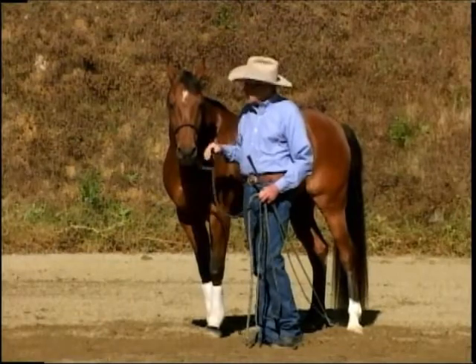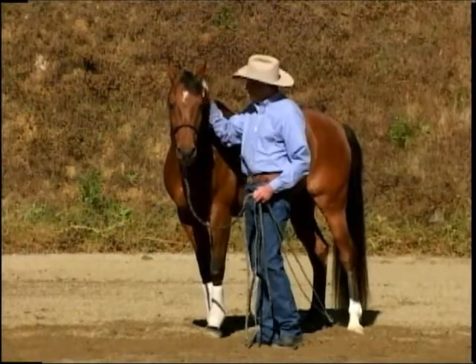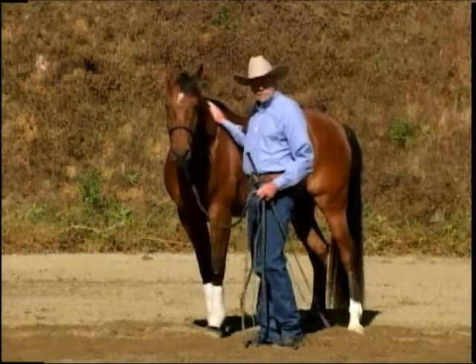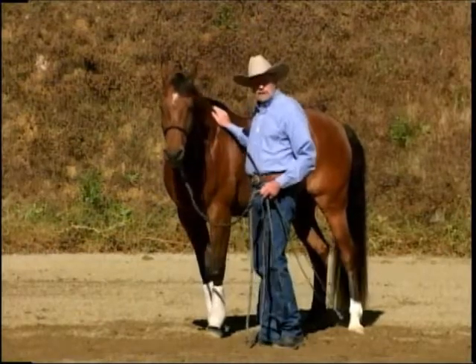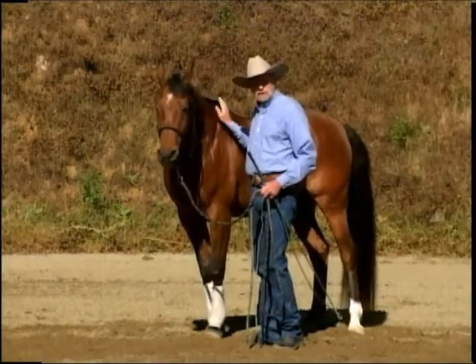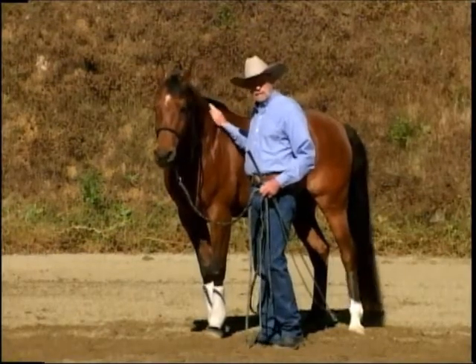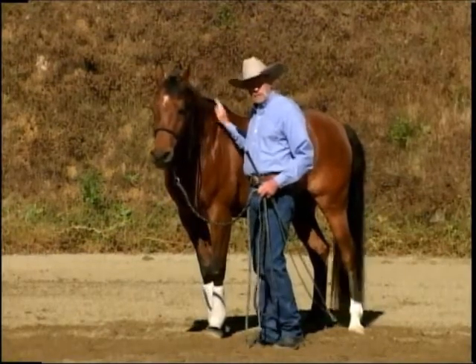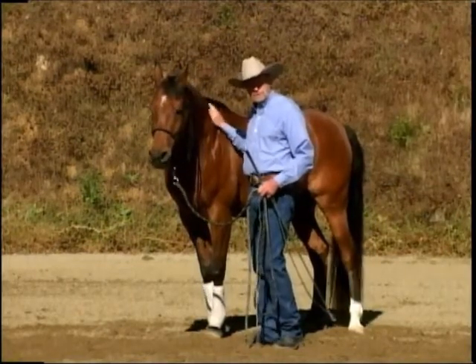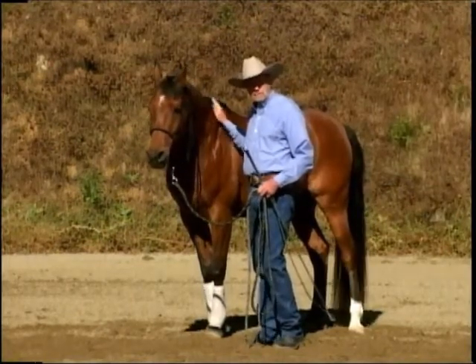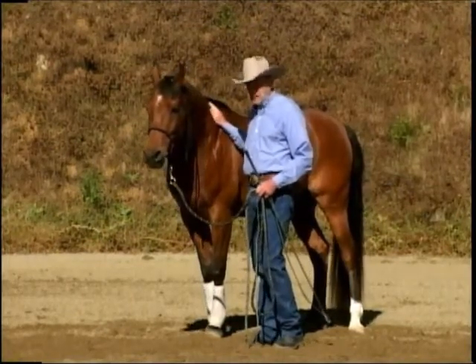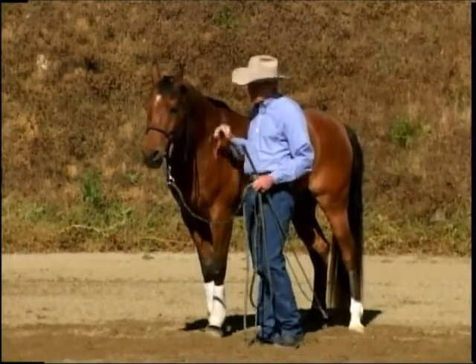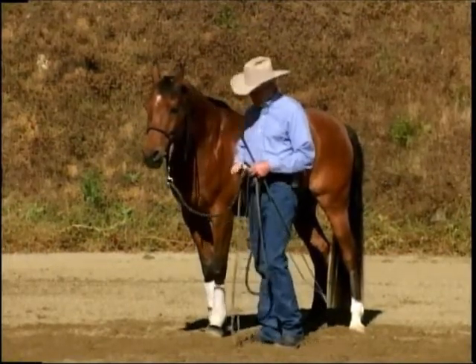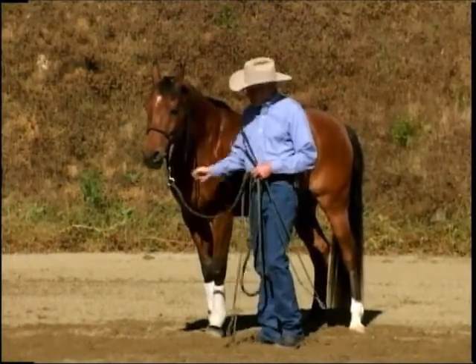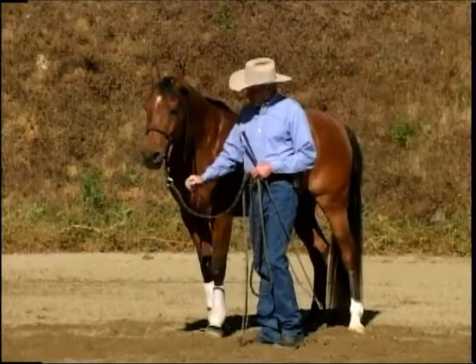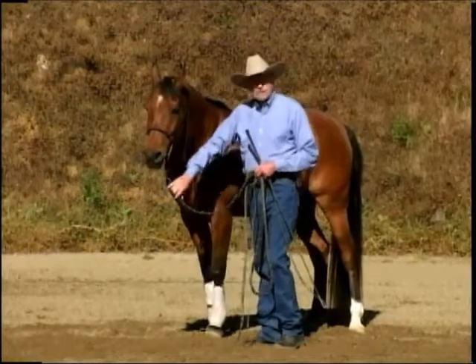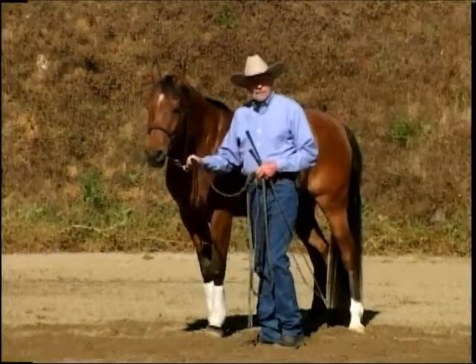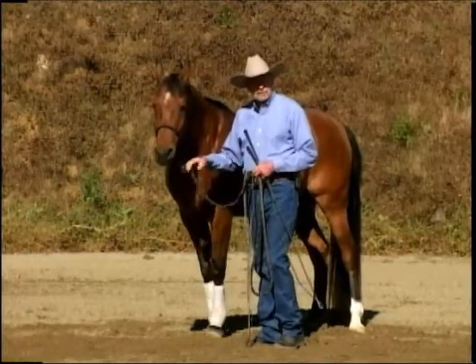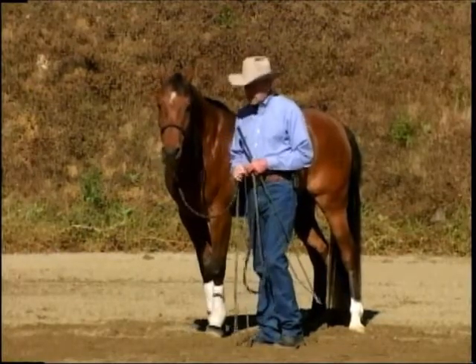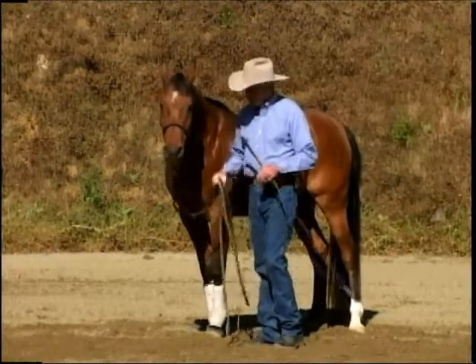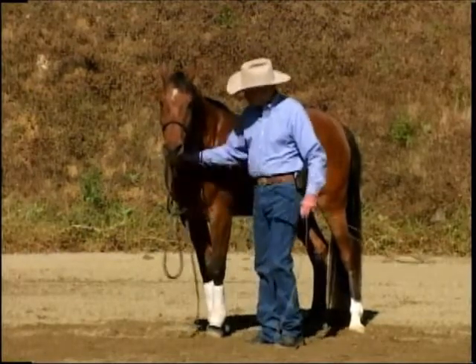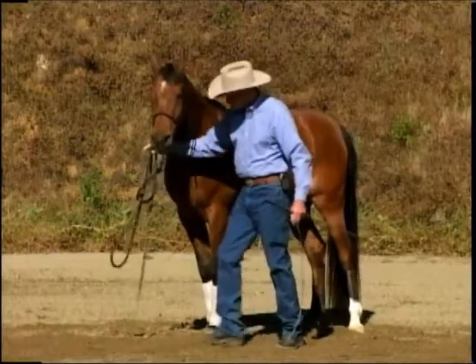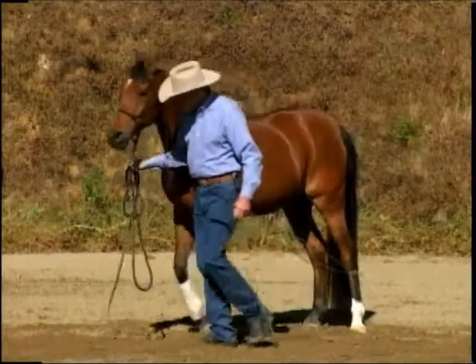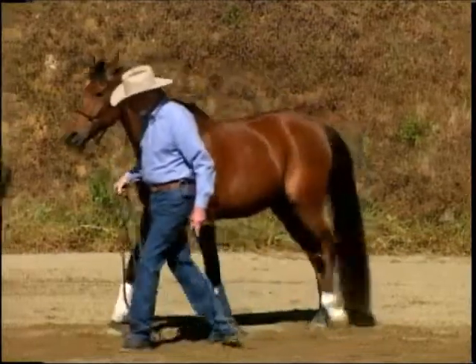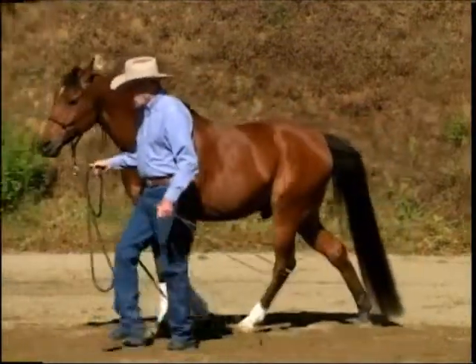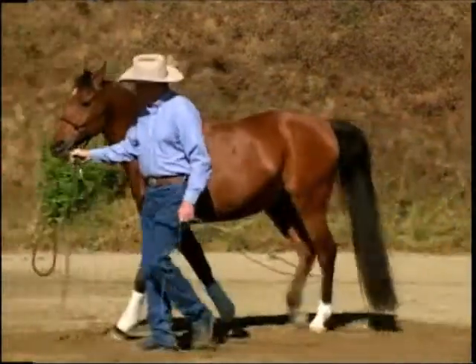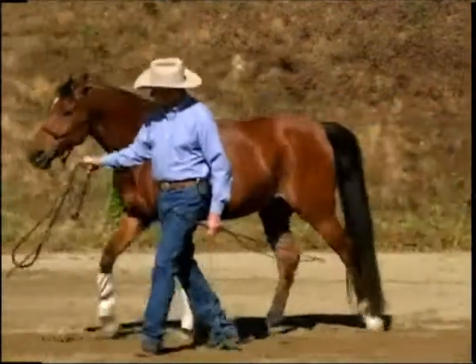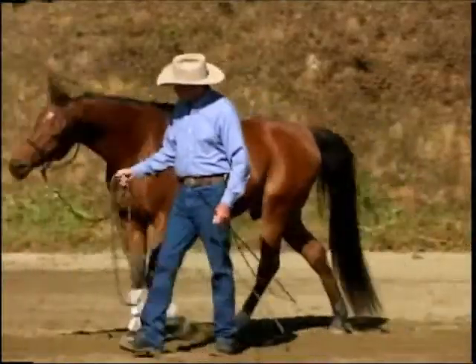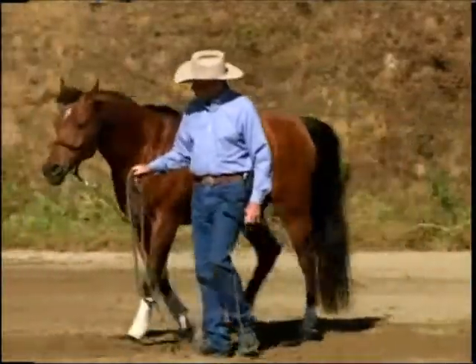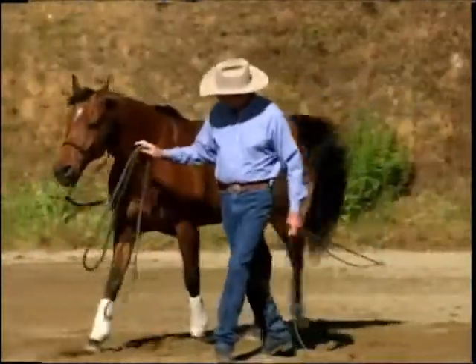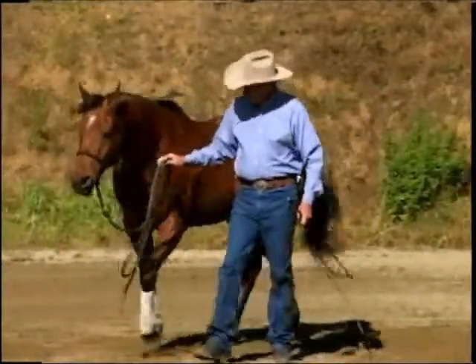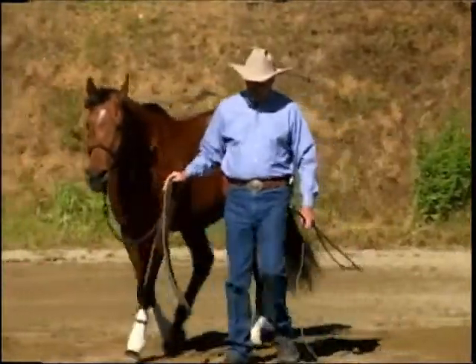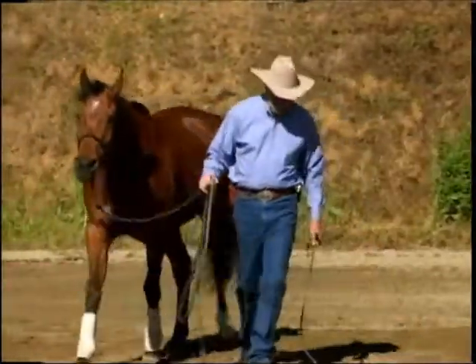I hear the complaint all the time that my horse is in my space and running me down, when actually we're actually teaching him that. So we want to teach that horse to be away from us.